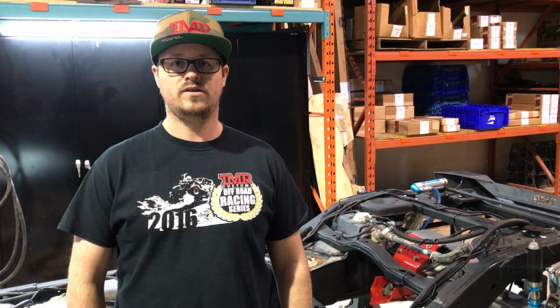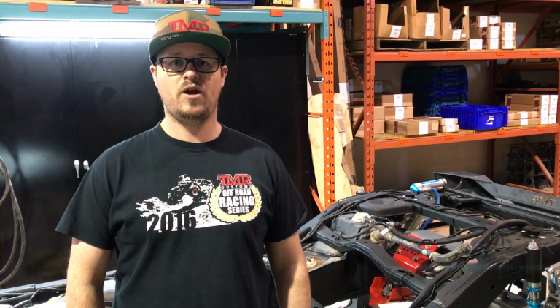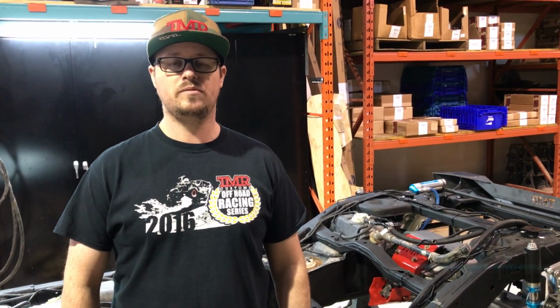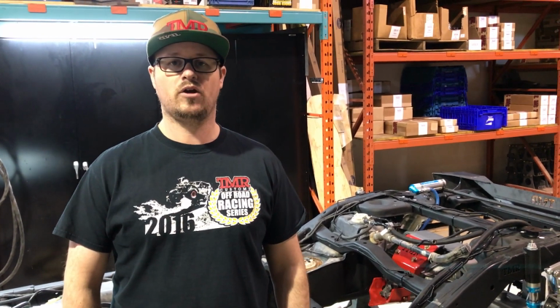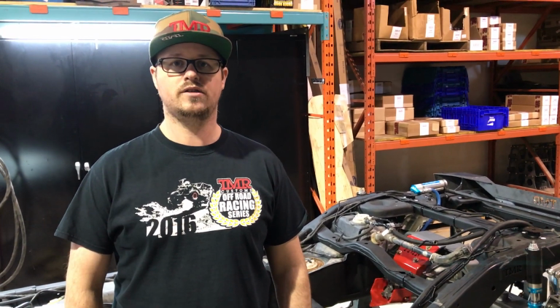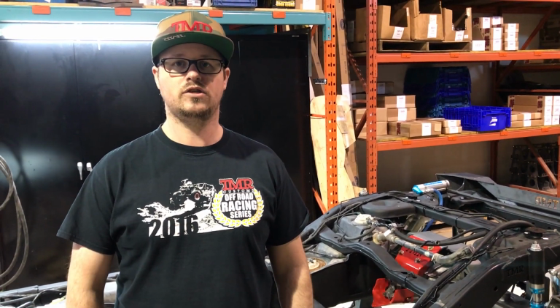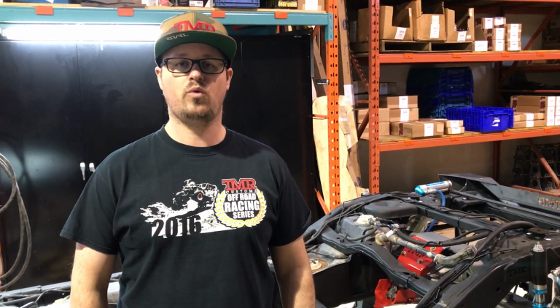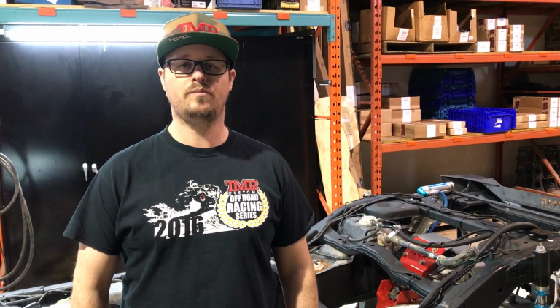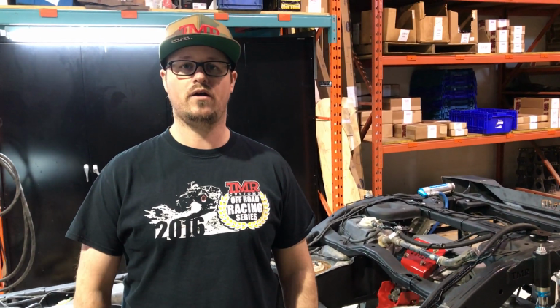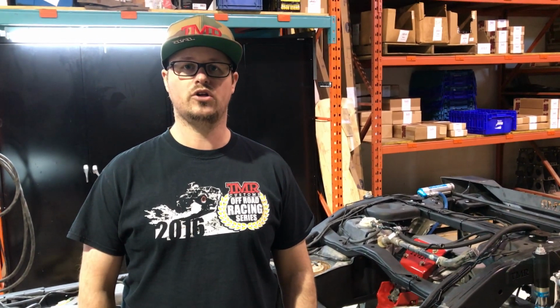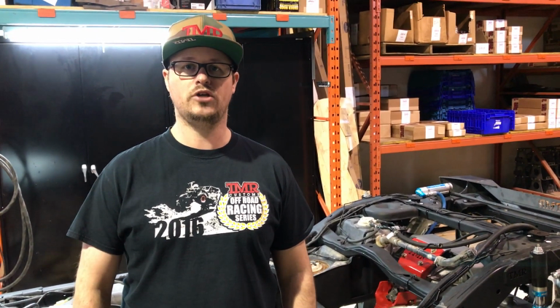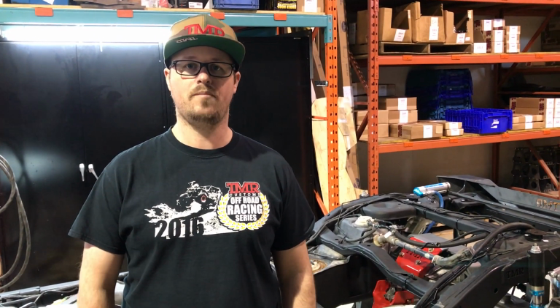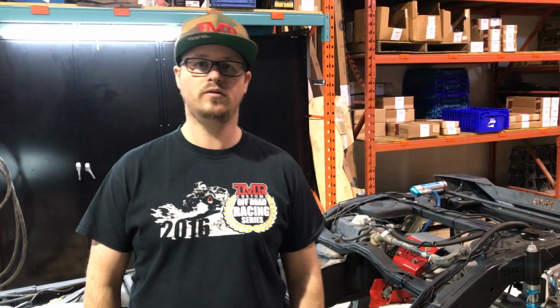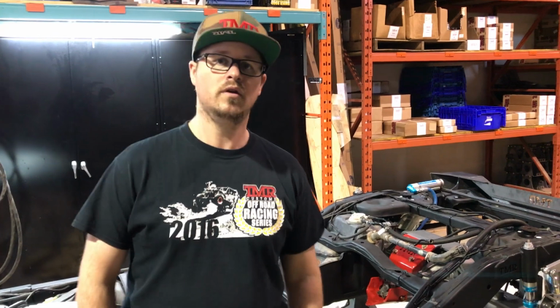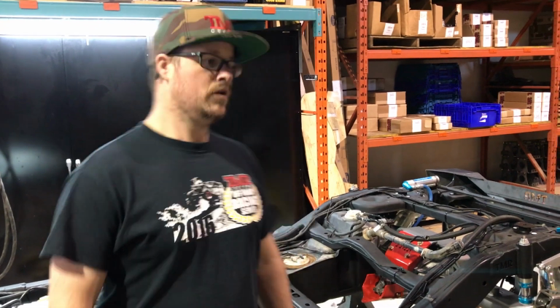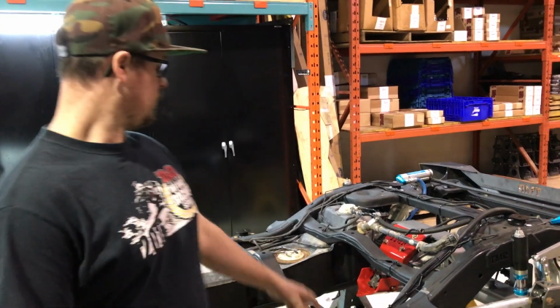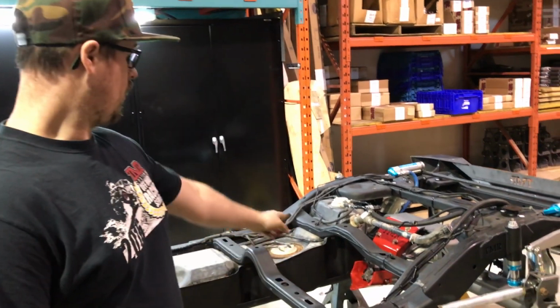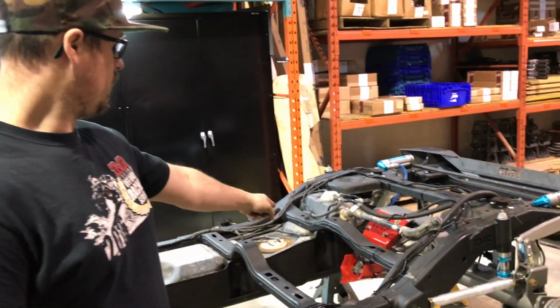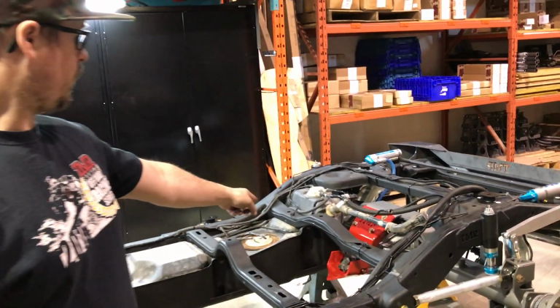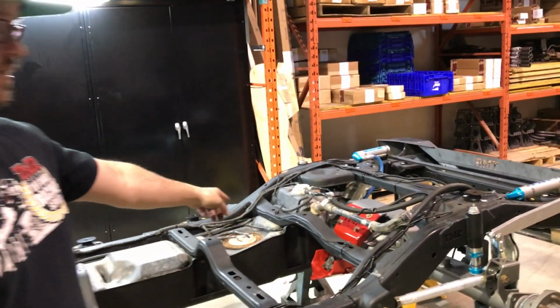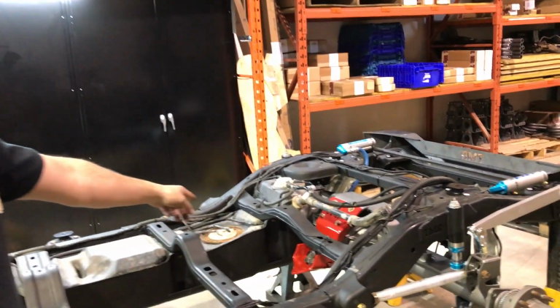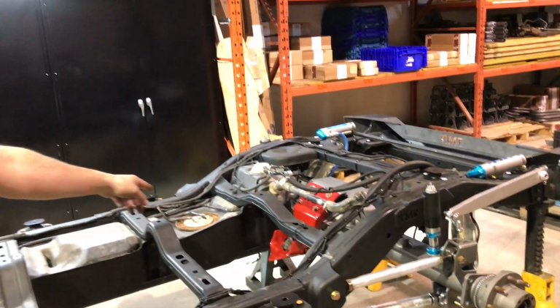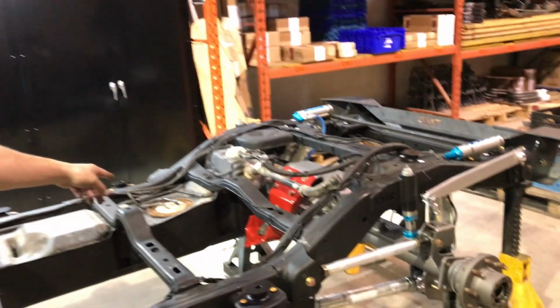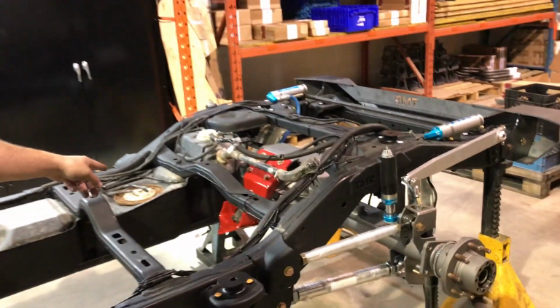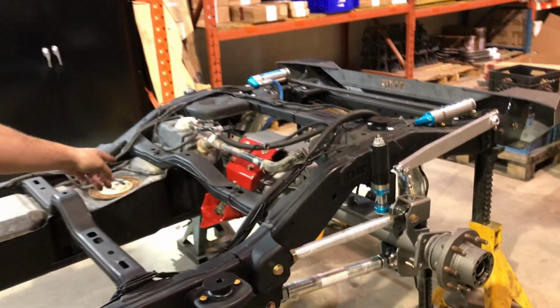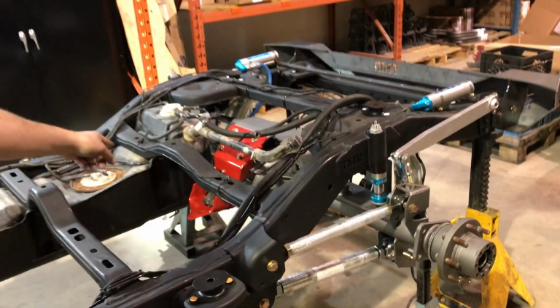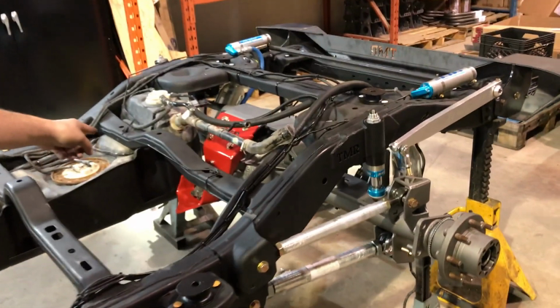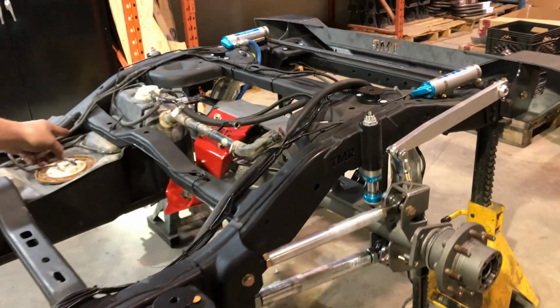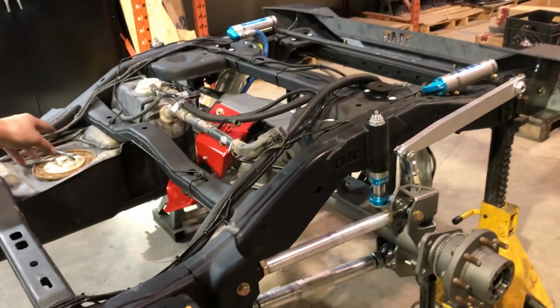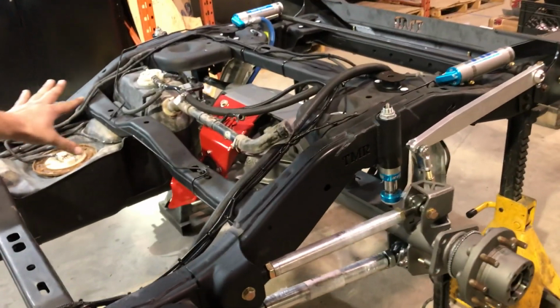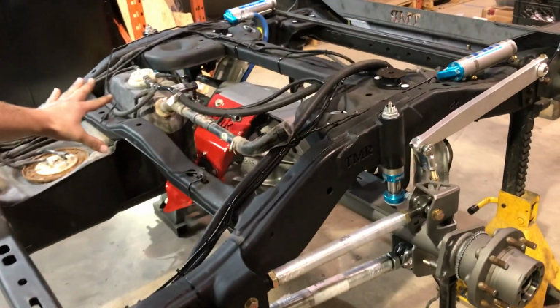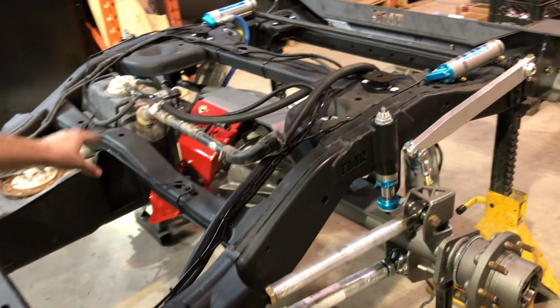Tim here from TMR Customs with a quick update on our shop JK build. We've got our rear 14 bolt installed now using our swap kit — it's all in place.